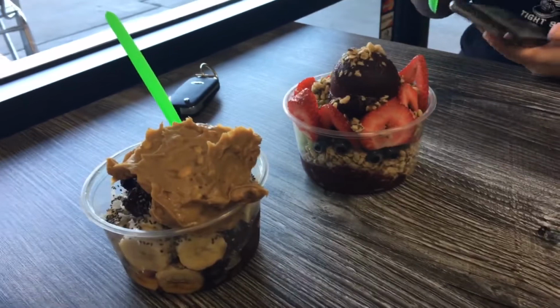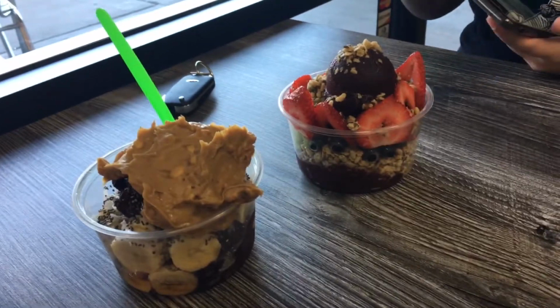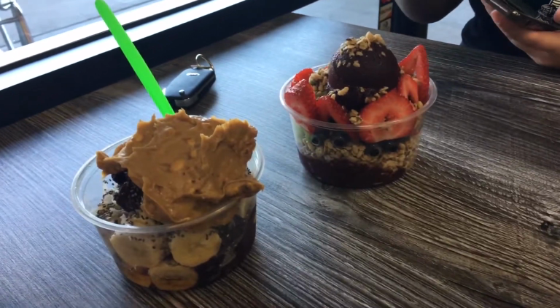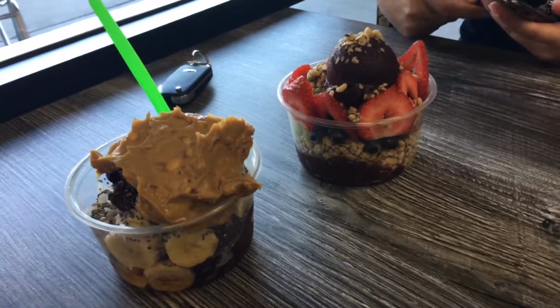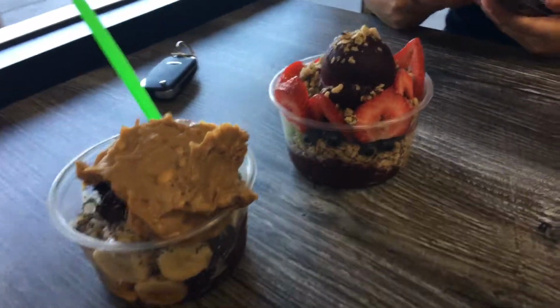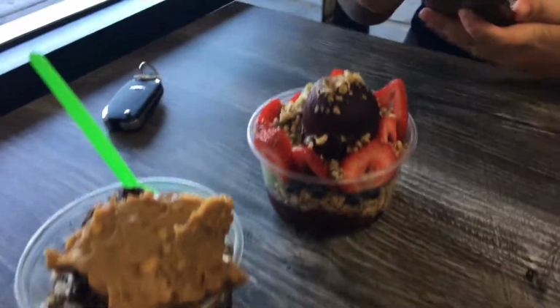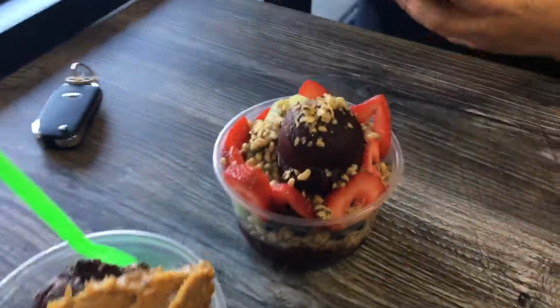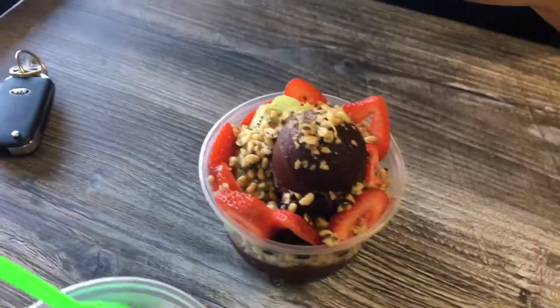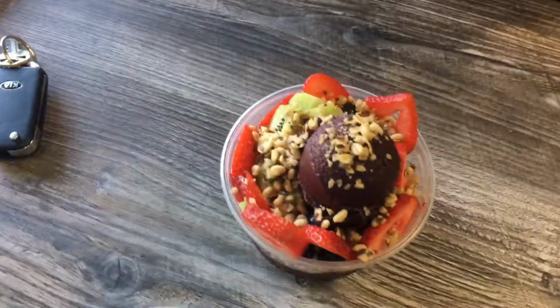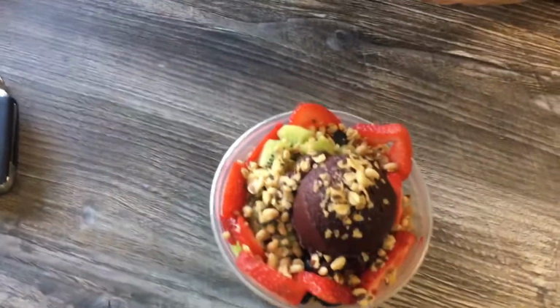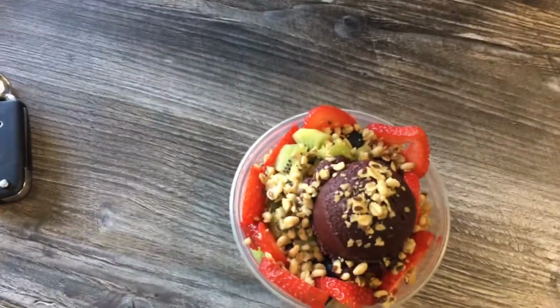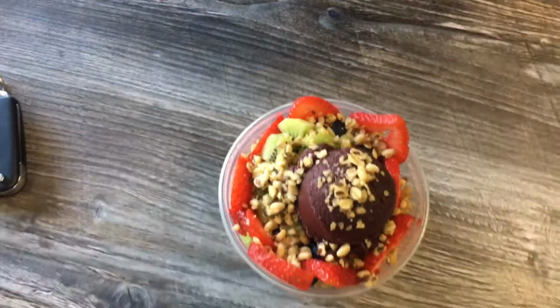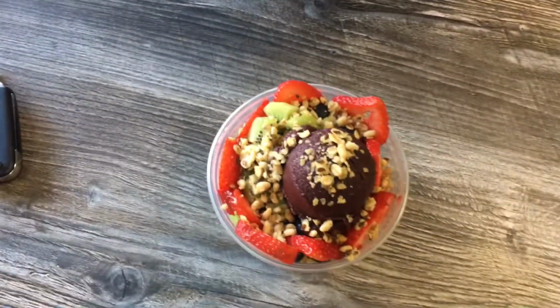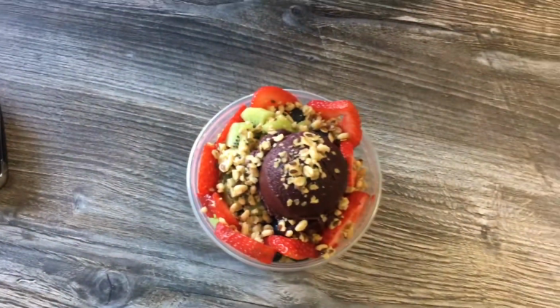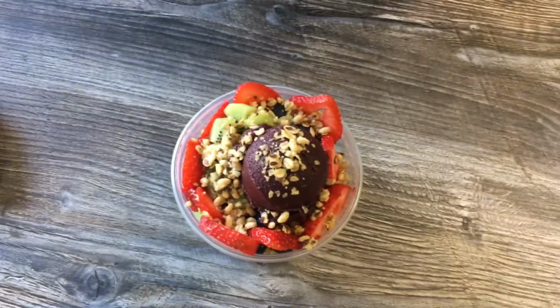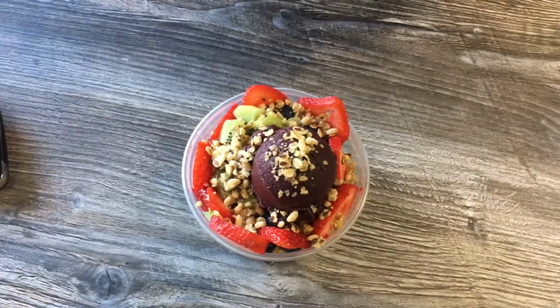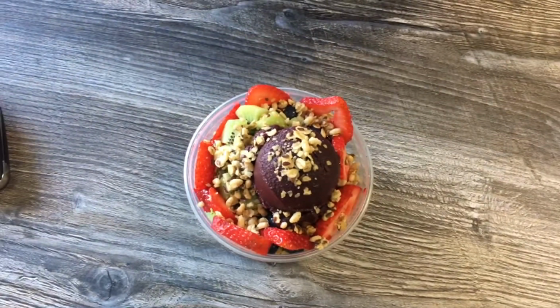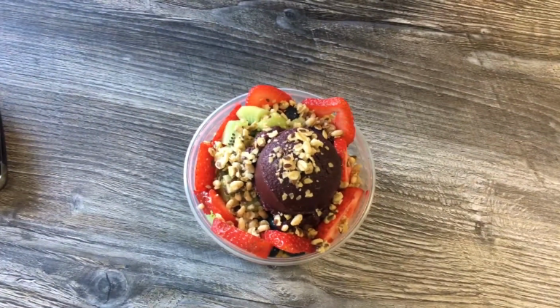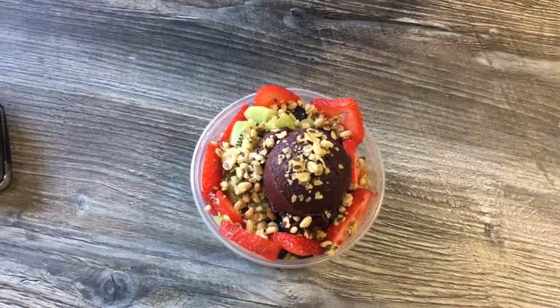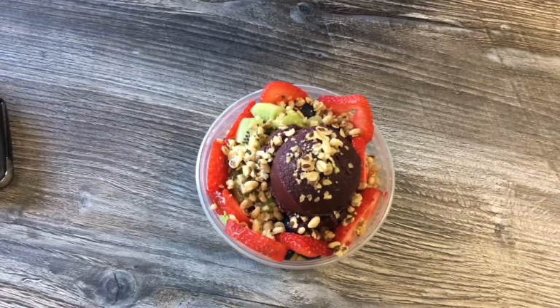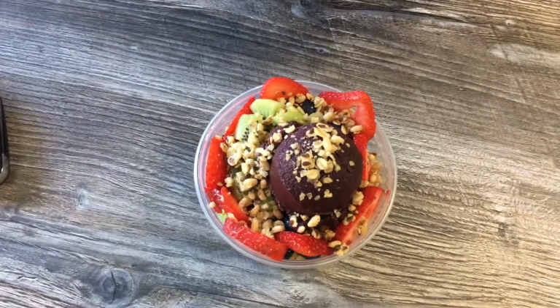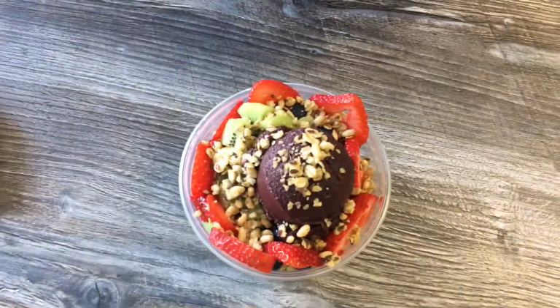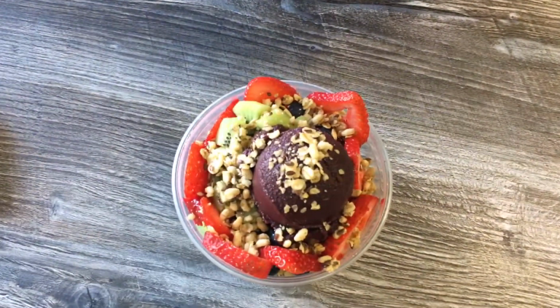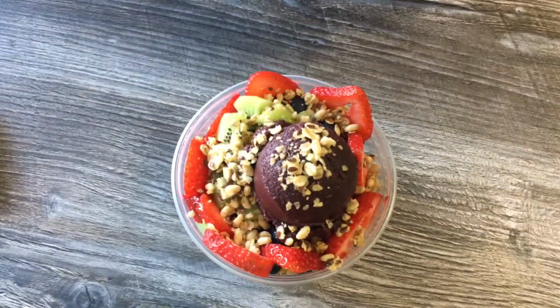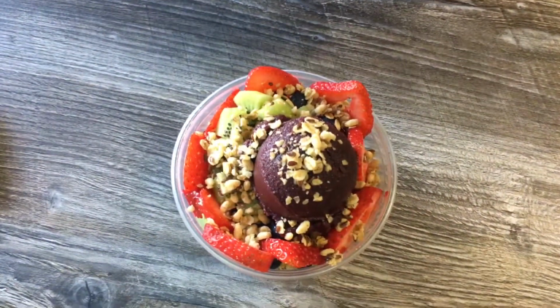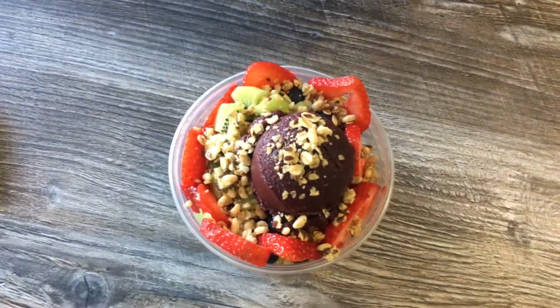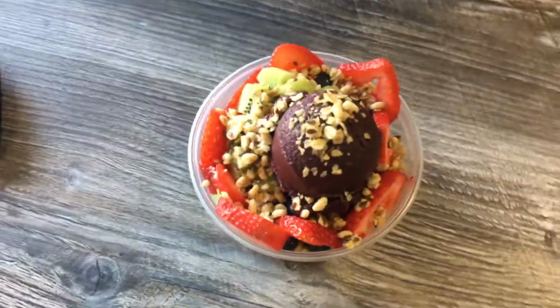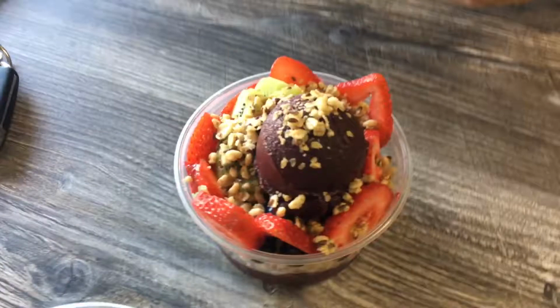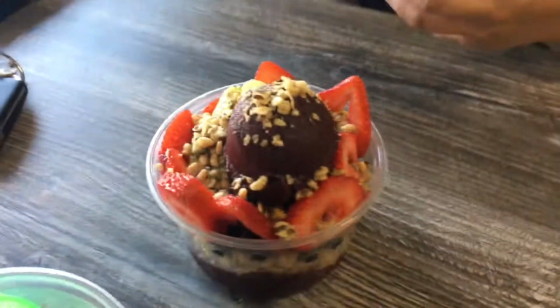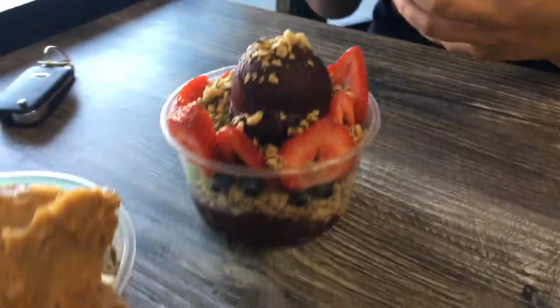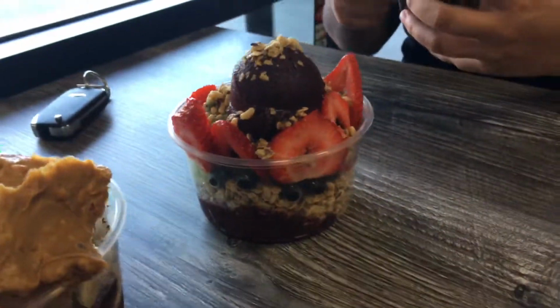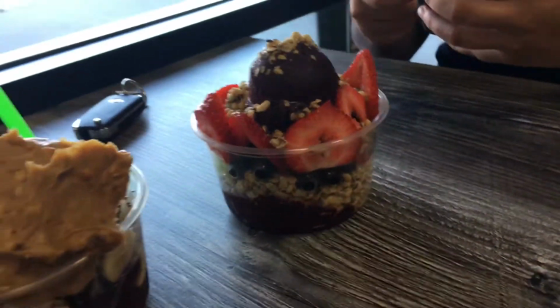How is yours perfectly made though? Look at this, from the top angle. I don't even want to get yours in my picture — it looks like somebody boohooed on the top. Top angle, lower angle.